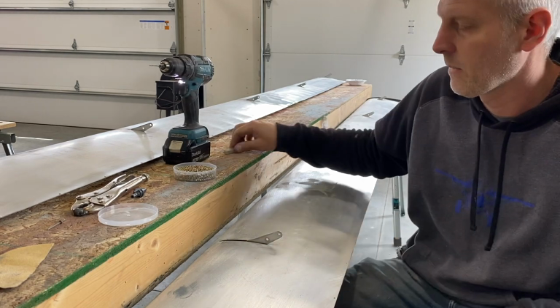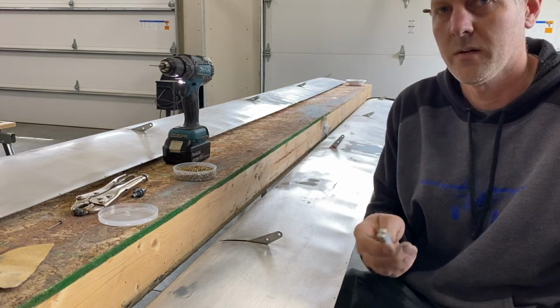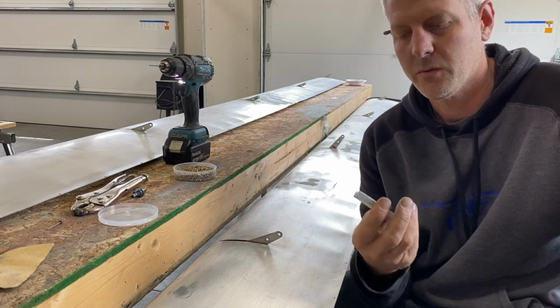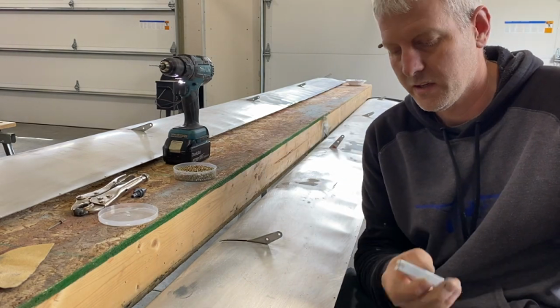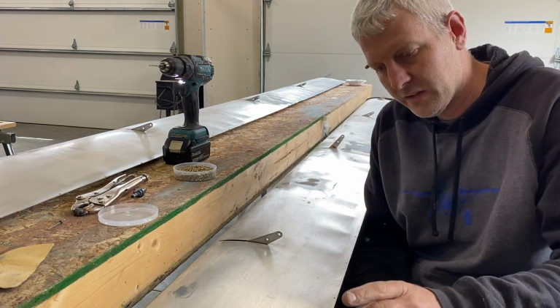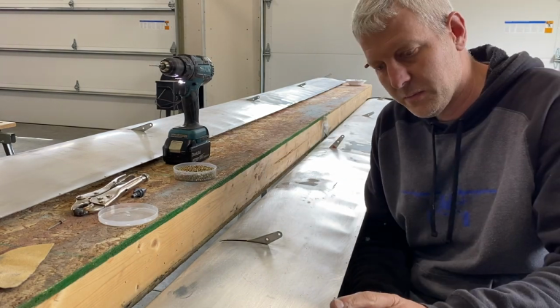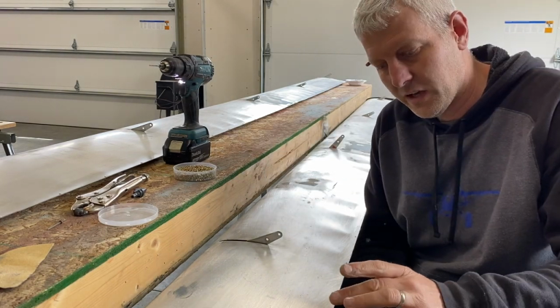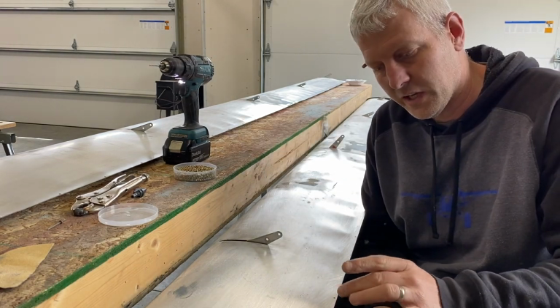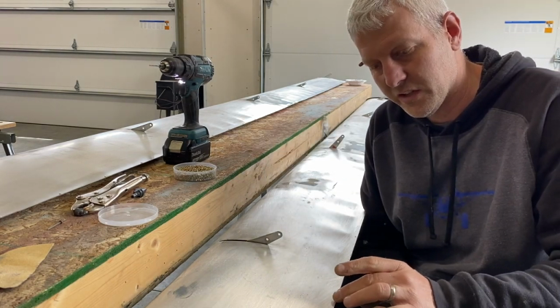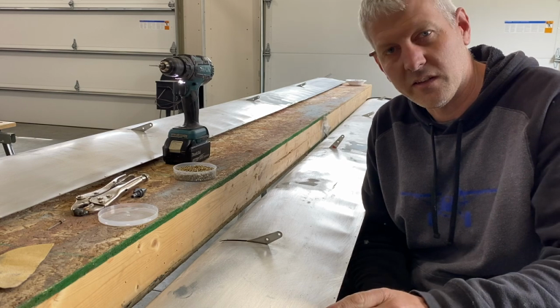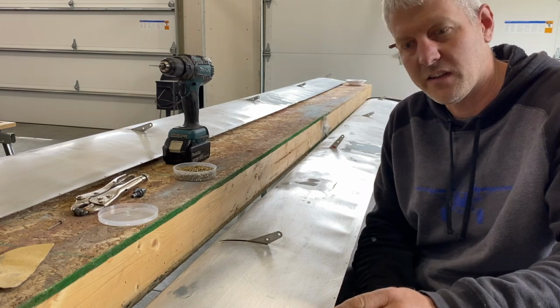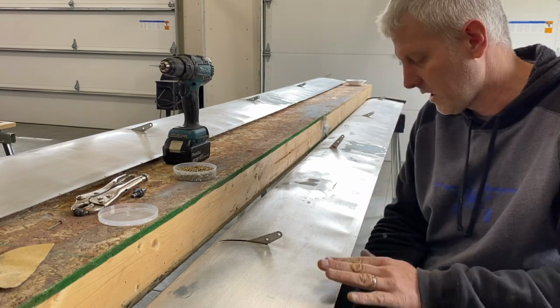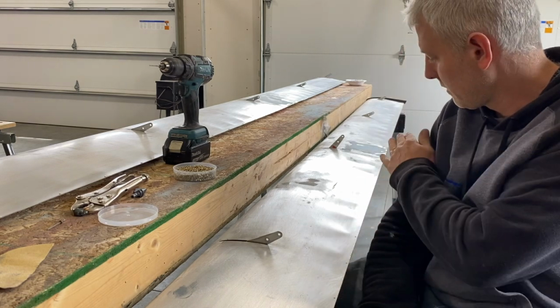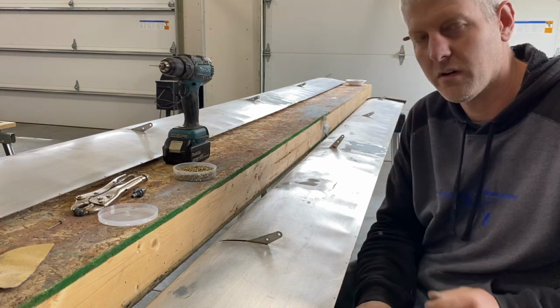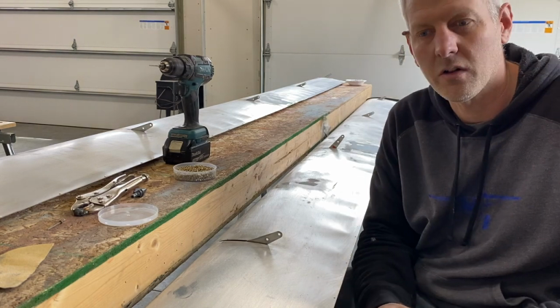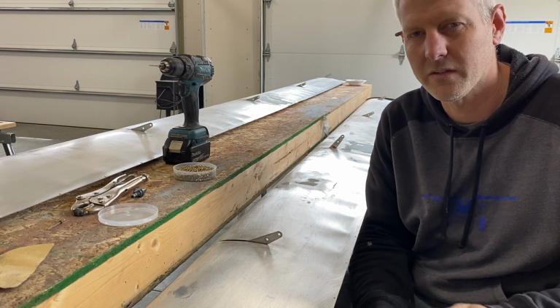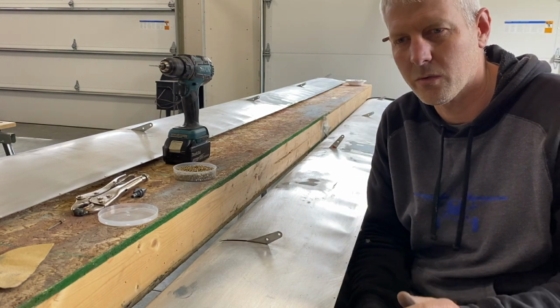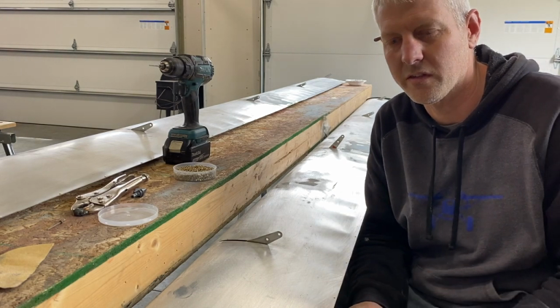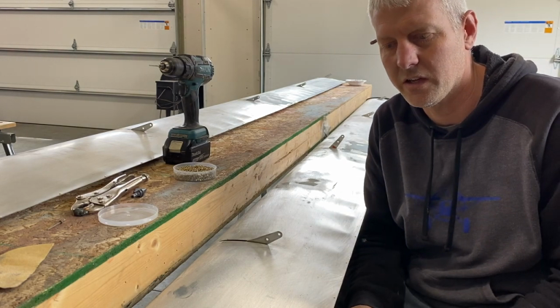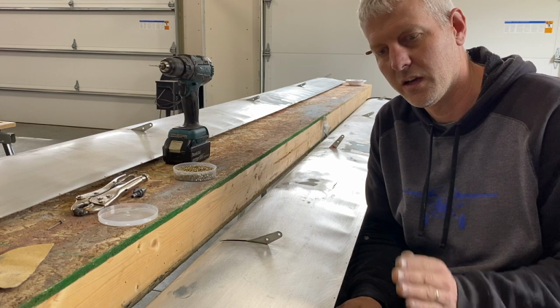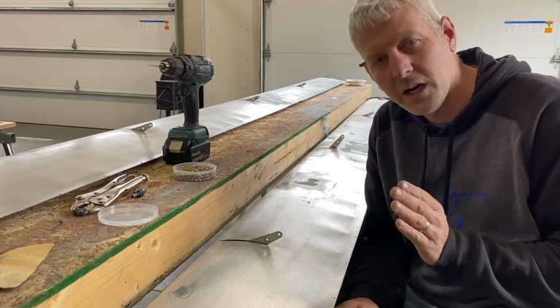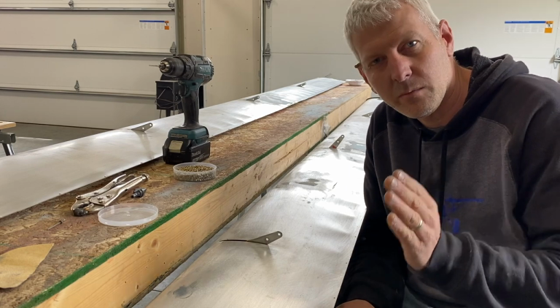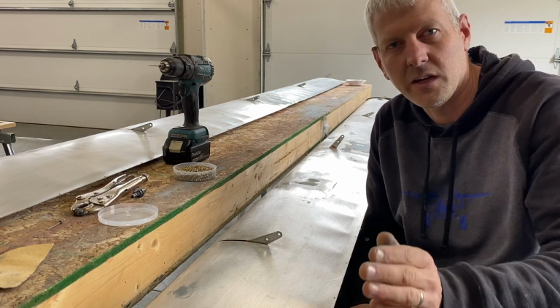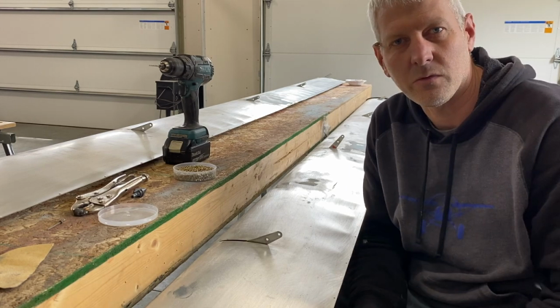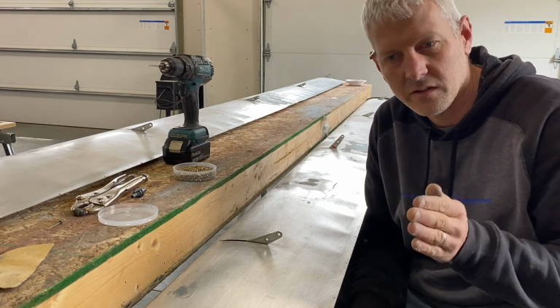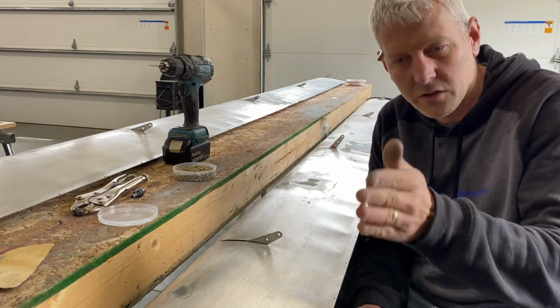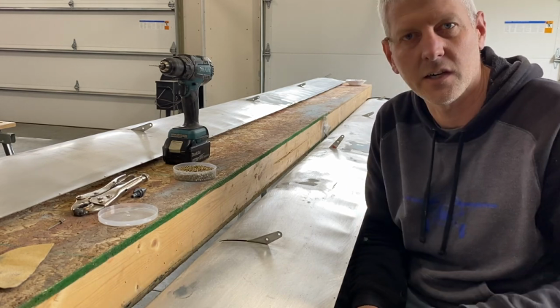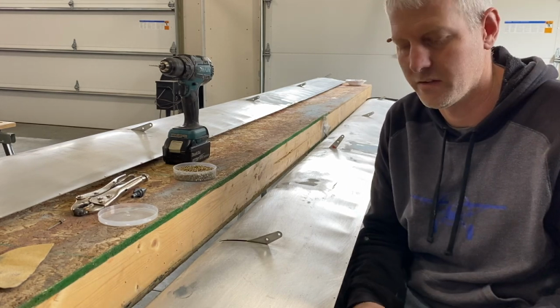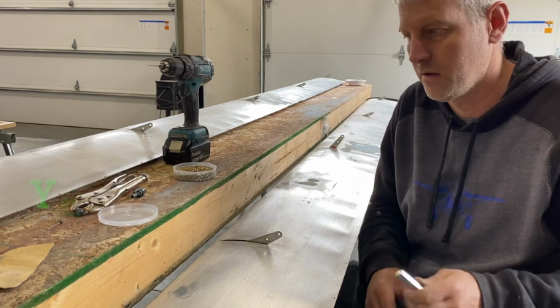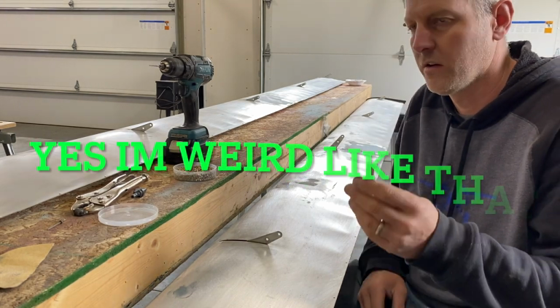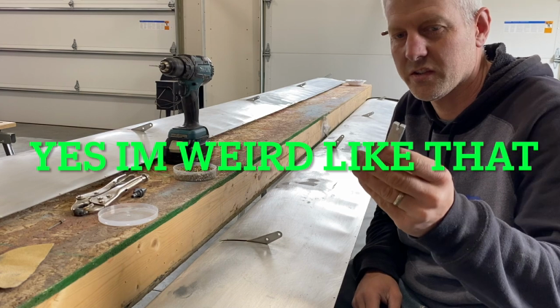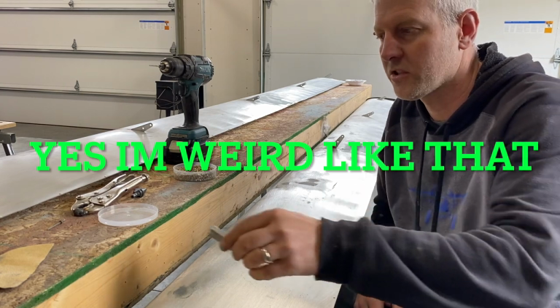Basically what that does is it keeps the edge distance exactly the same on all of them, because there's nothing worse than standing behind an airplane sliding down rivets and having crooked lines. This just keeps you straight.